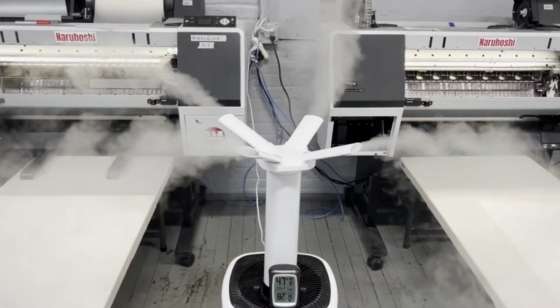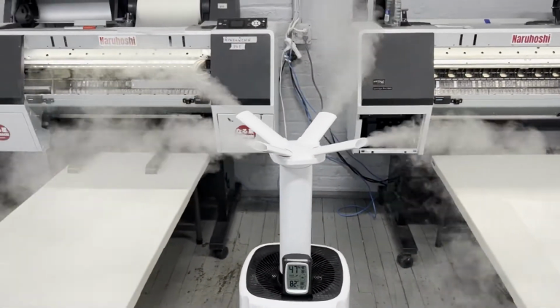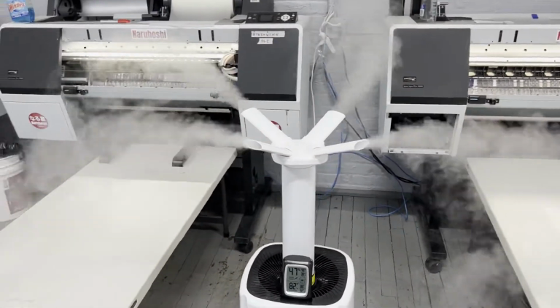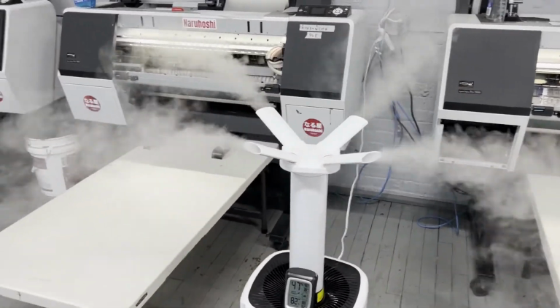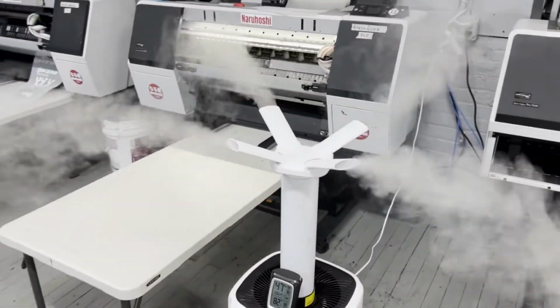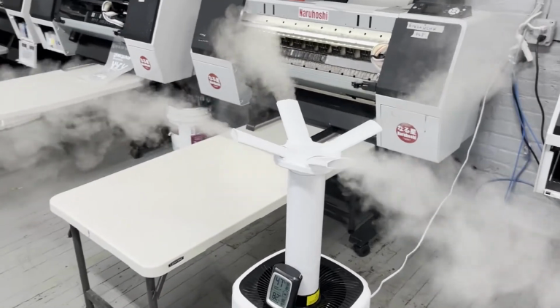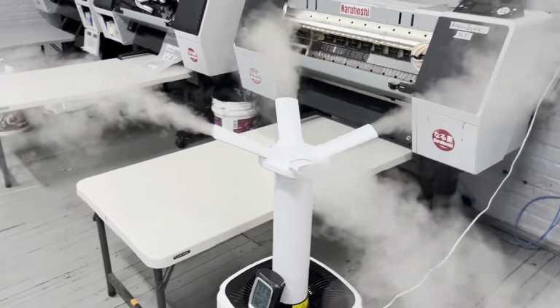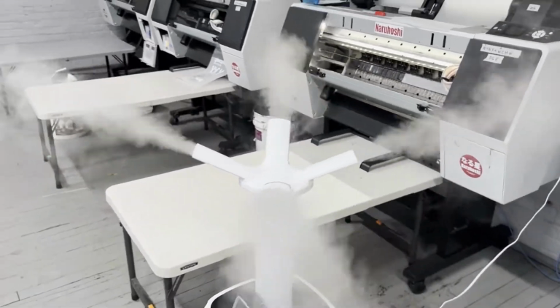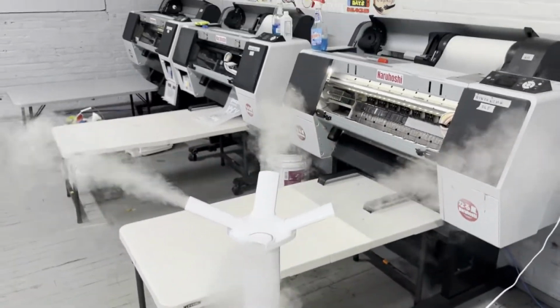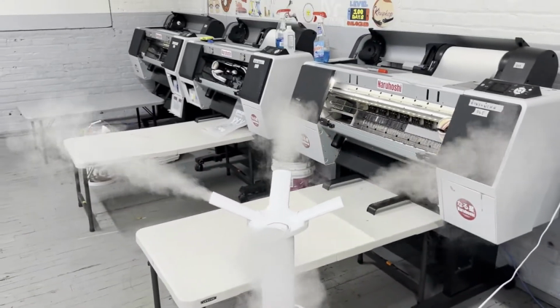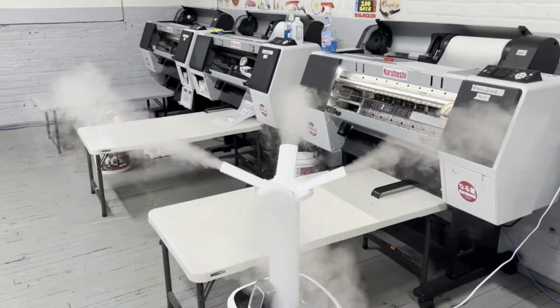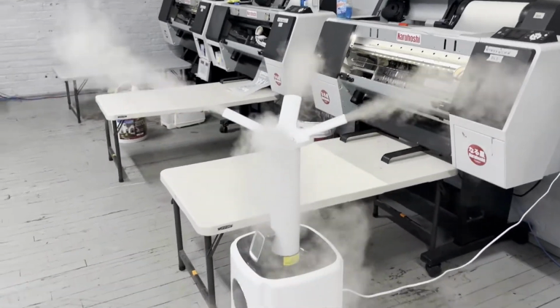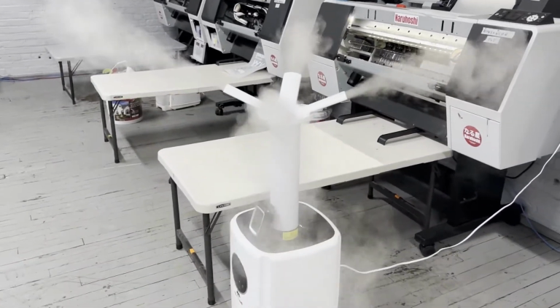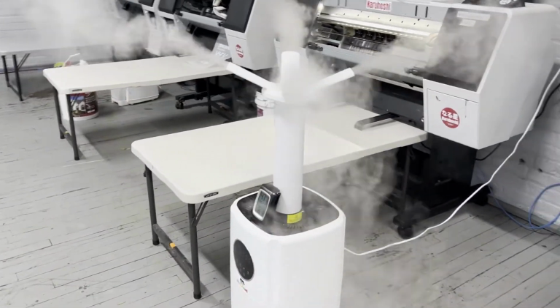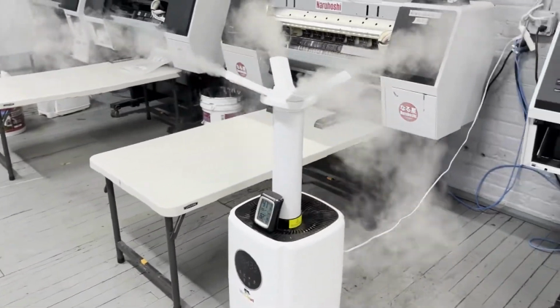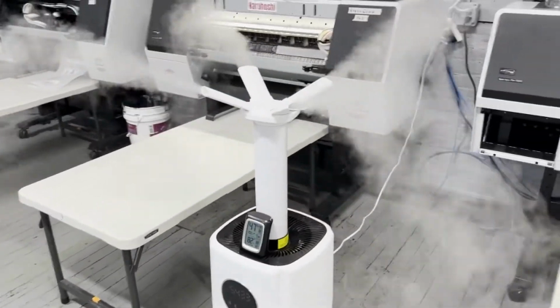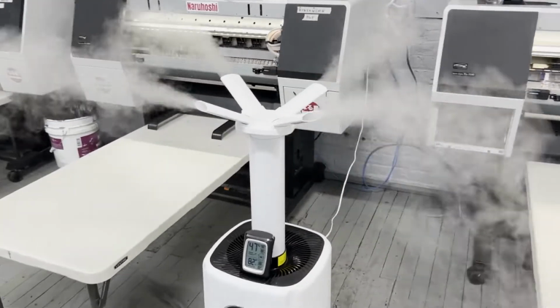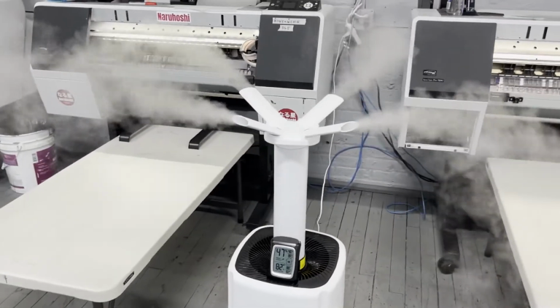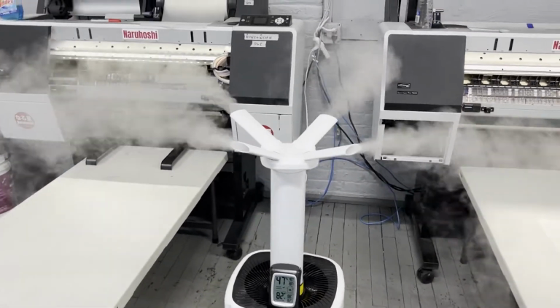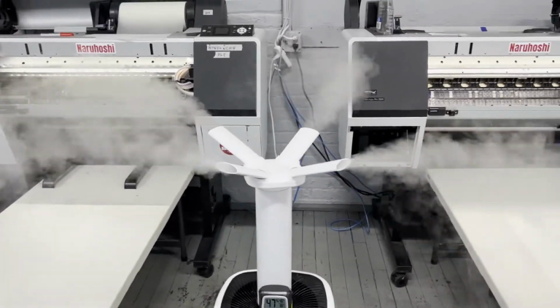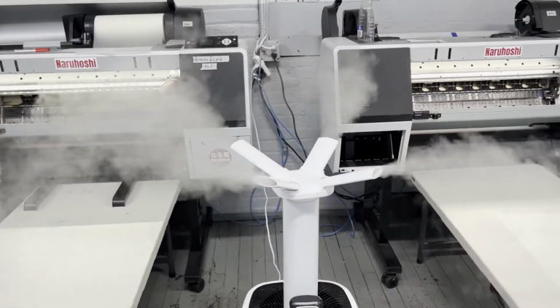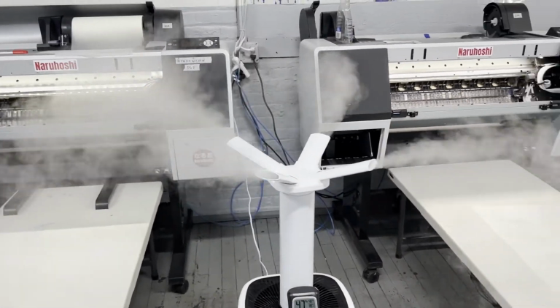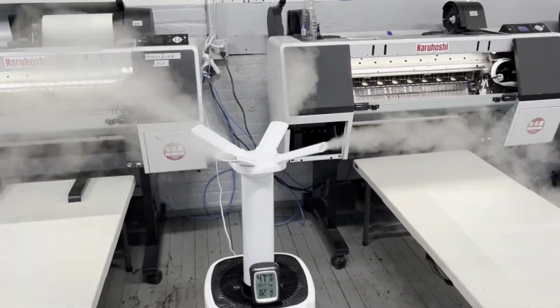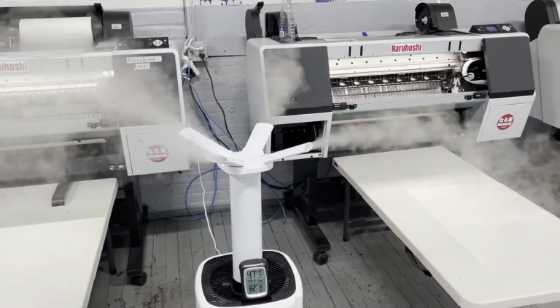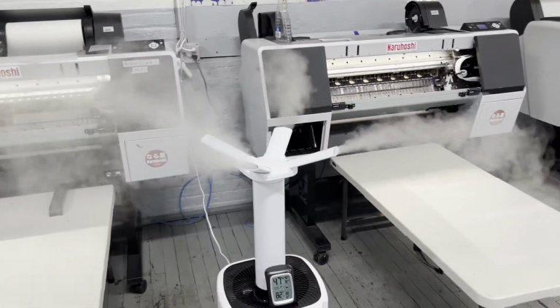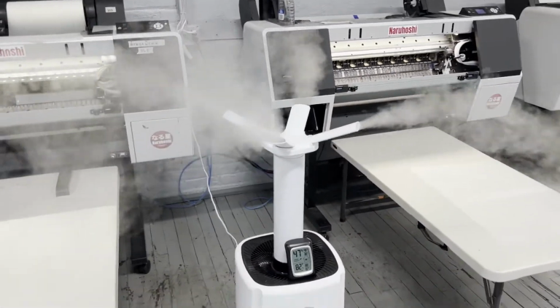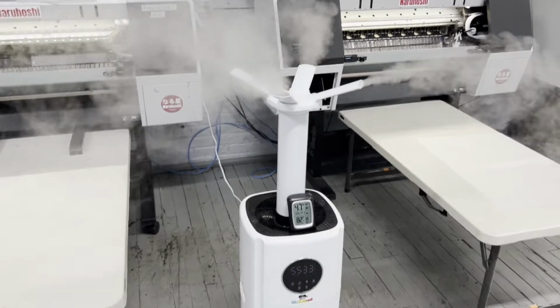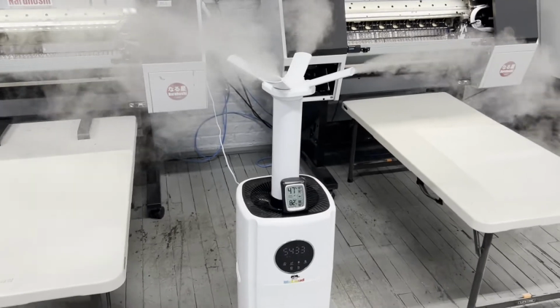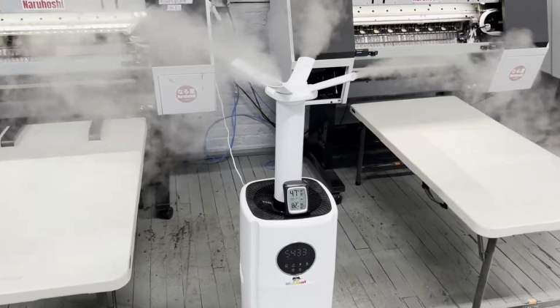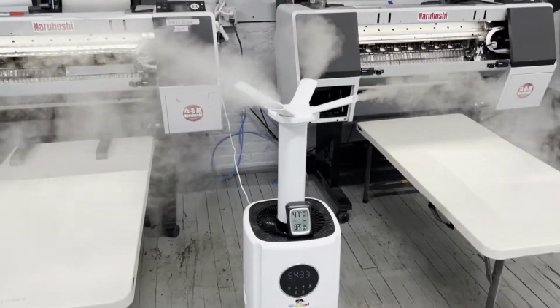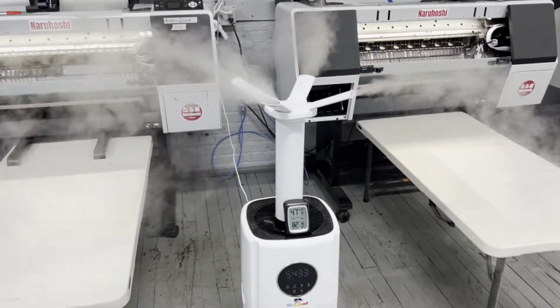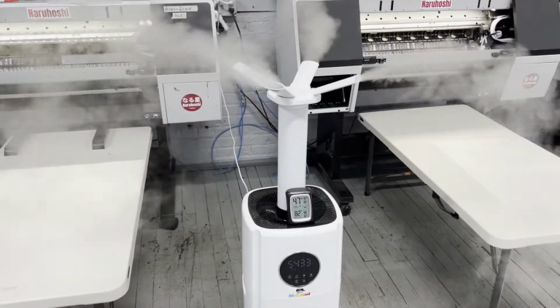Look at this — while it's running, it's creating a huge smoke or fog to increase the humidity in the air. So this is what you need, guys. This is a 21-liter capacity unit.